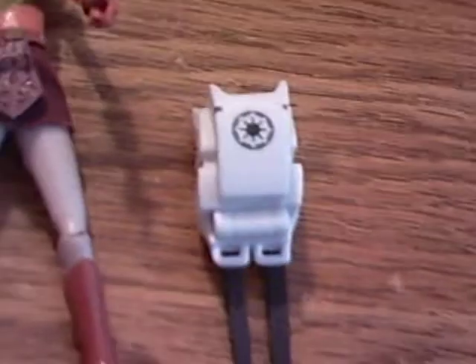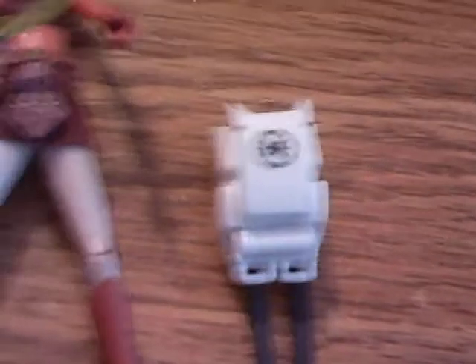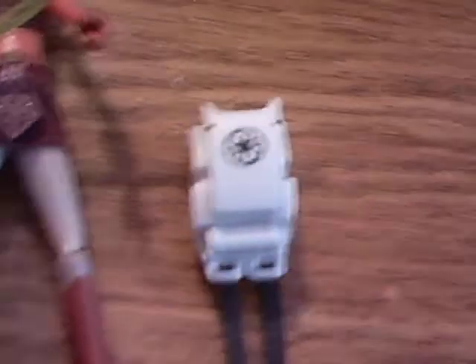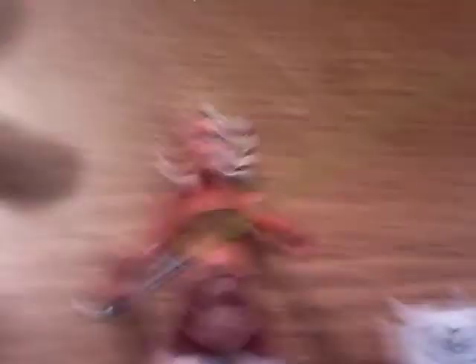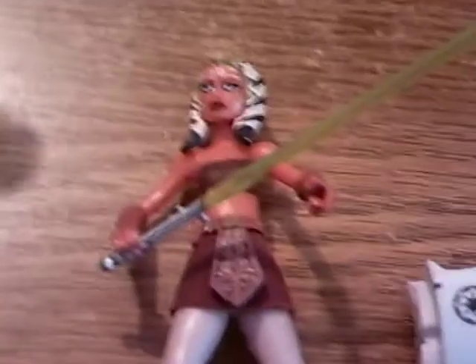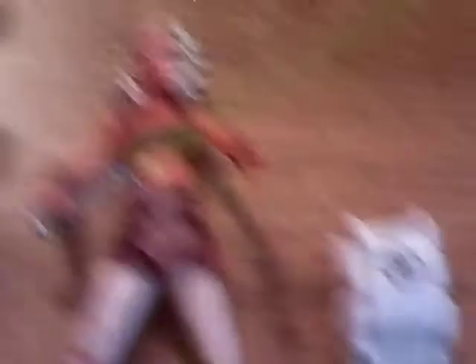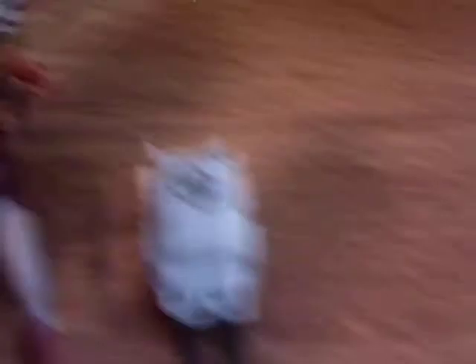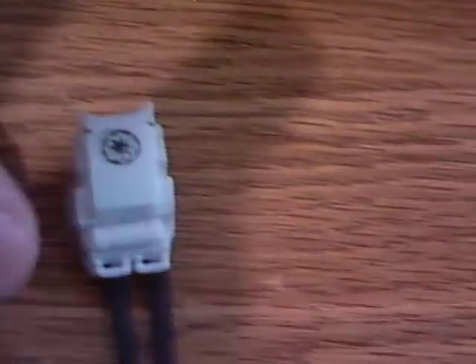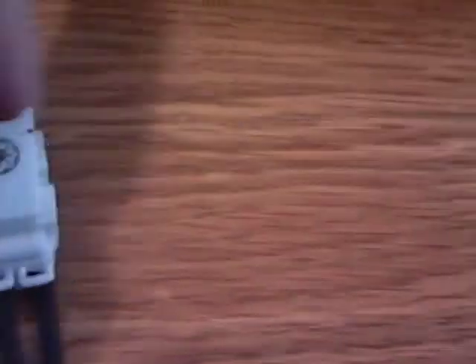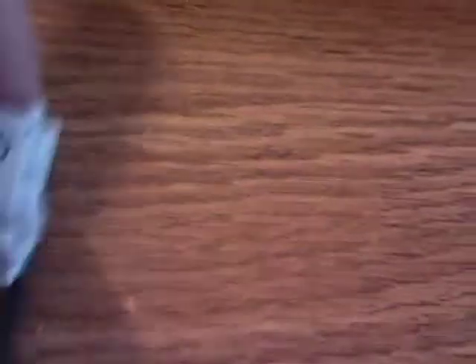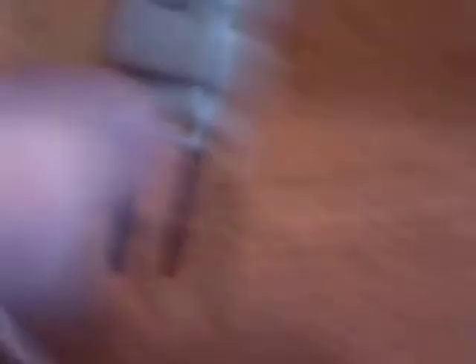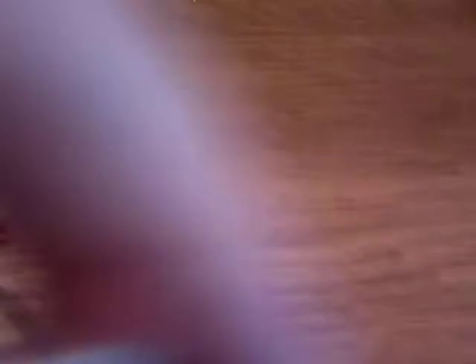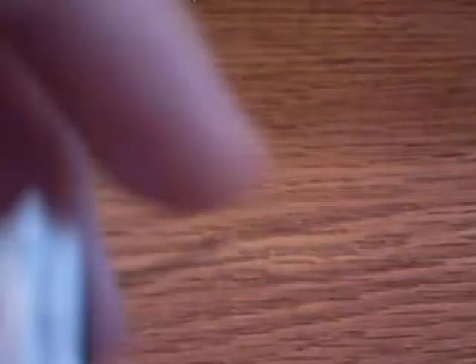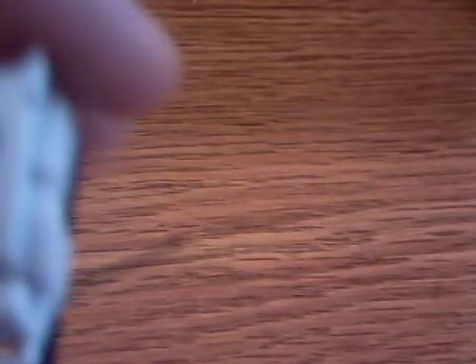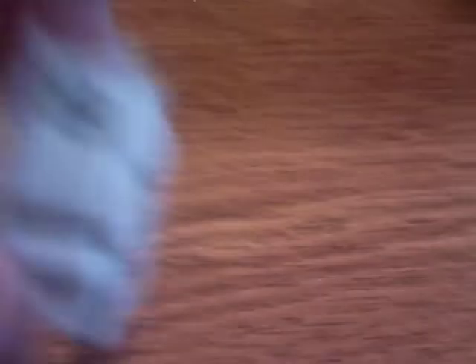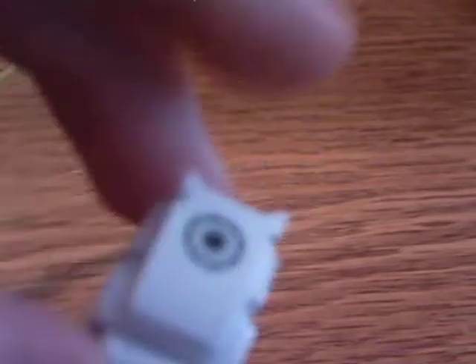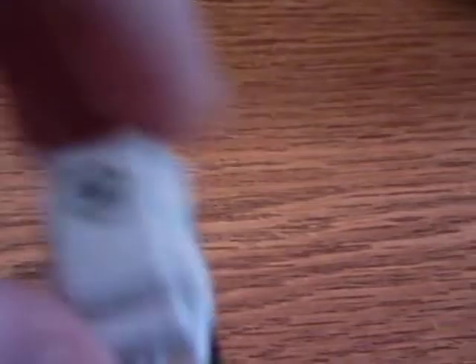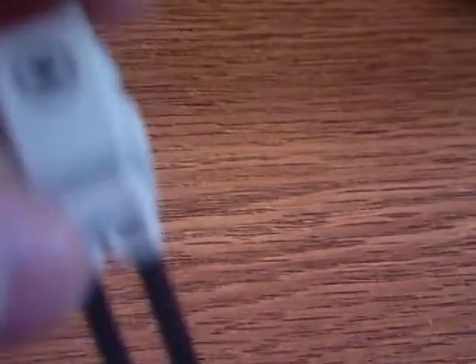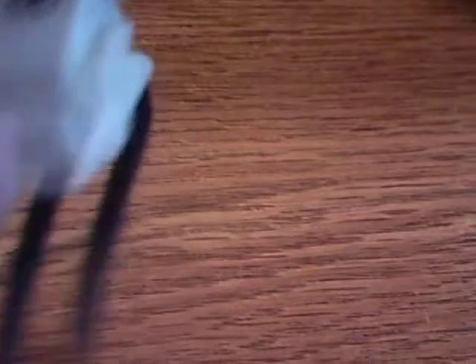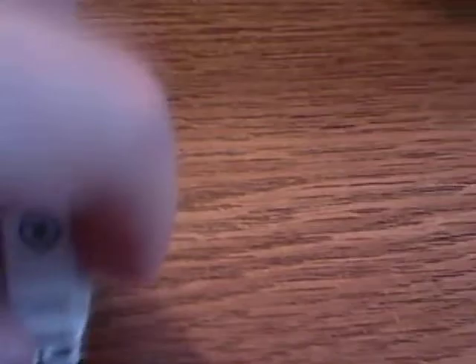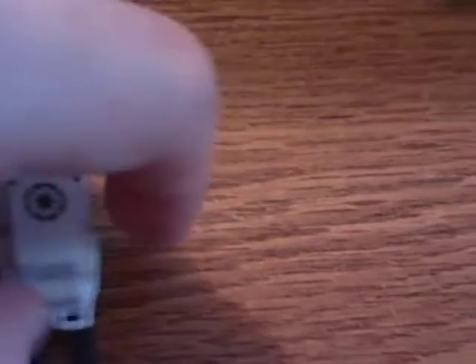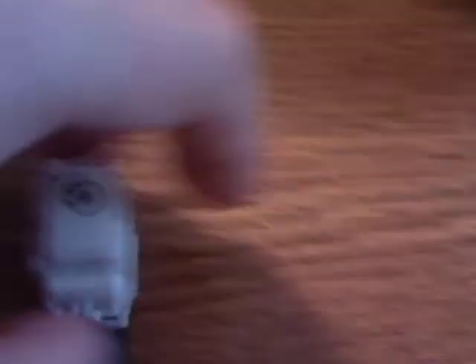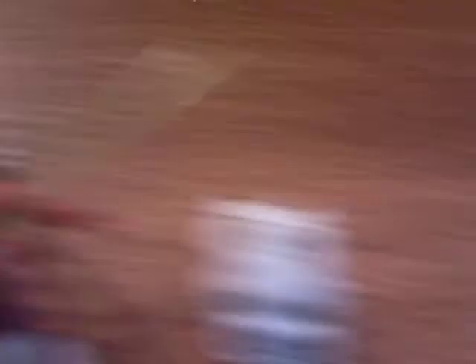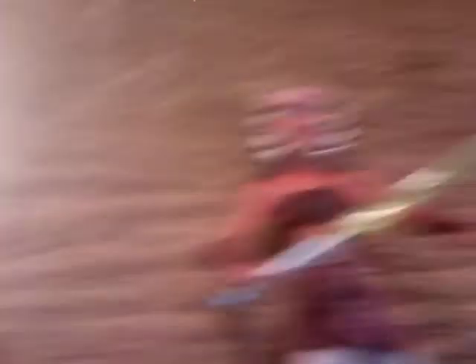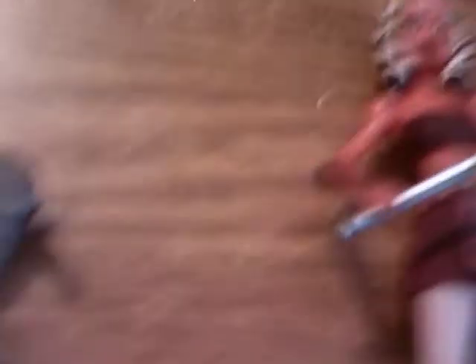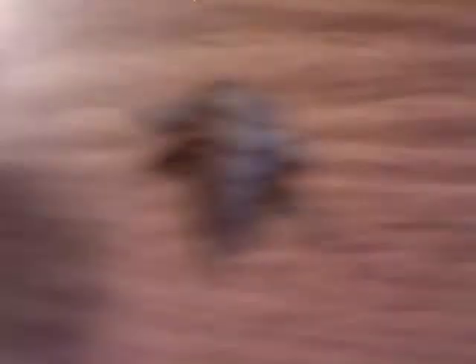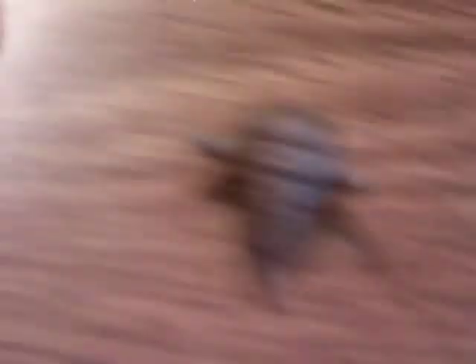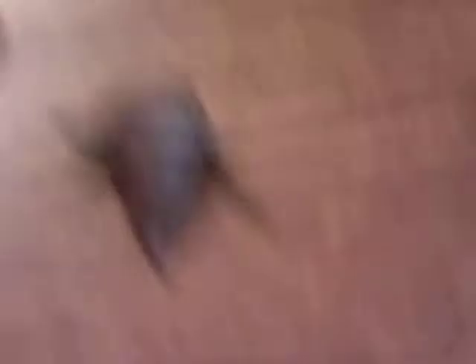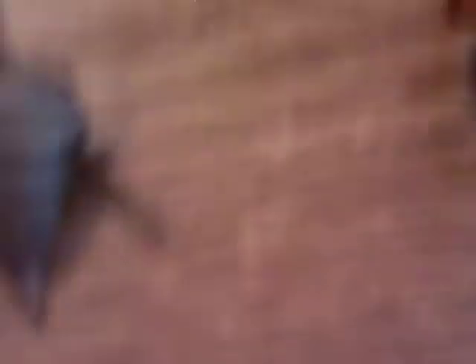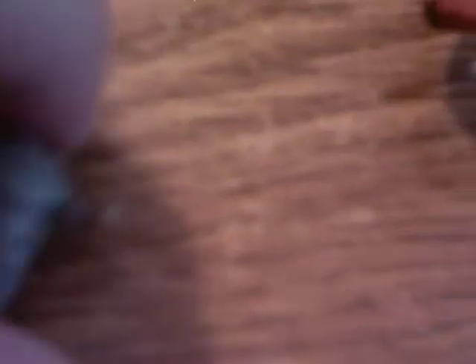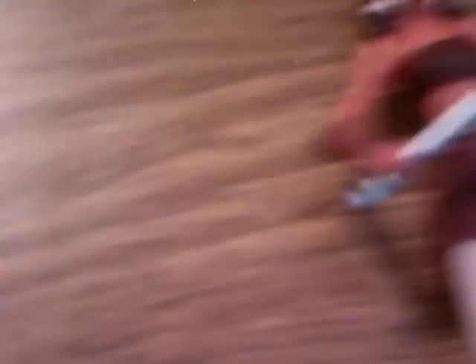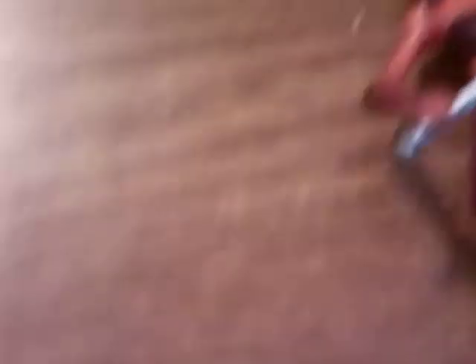She comes with a lightsaber, this backpack — which probably none of you really care about — and this little guy right here, Rod of the Huttlet.